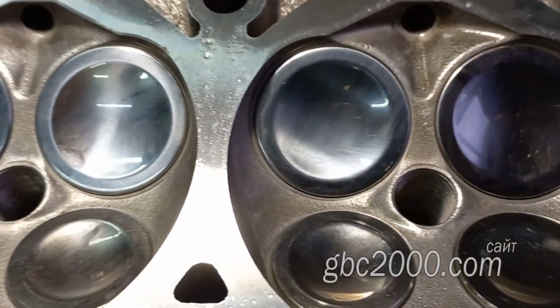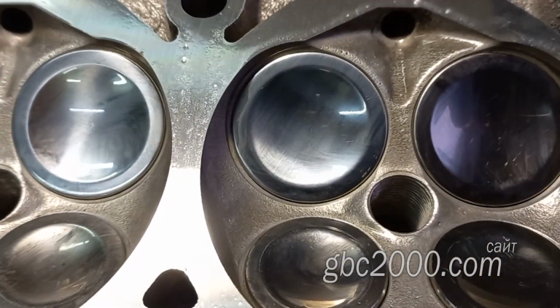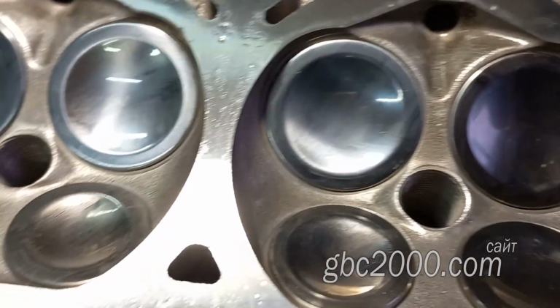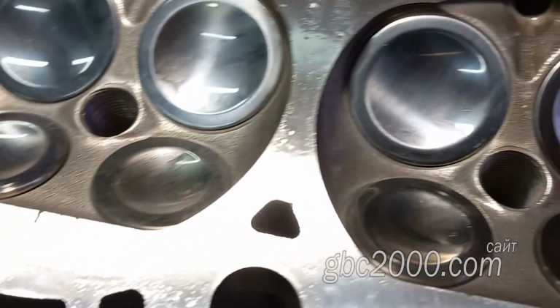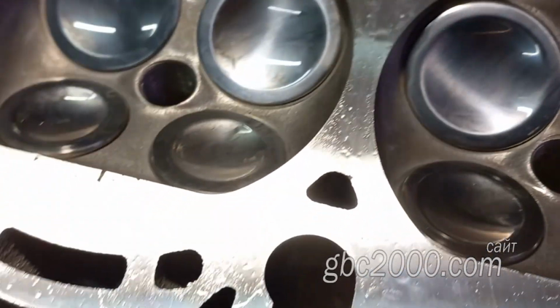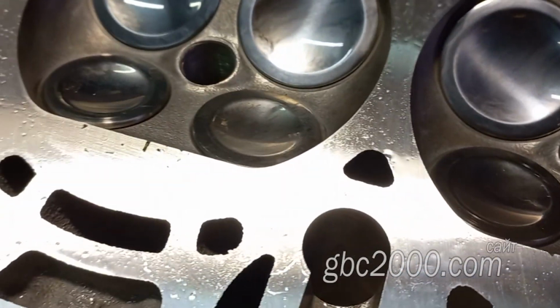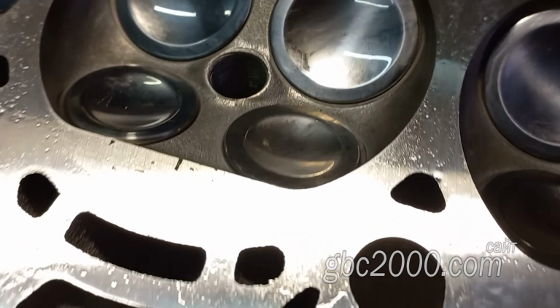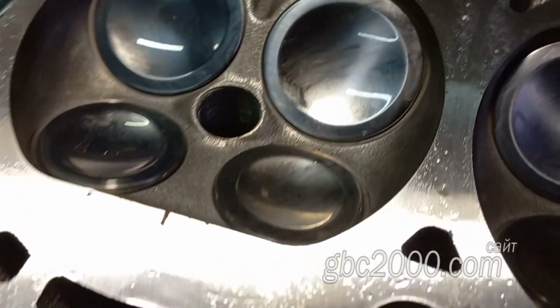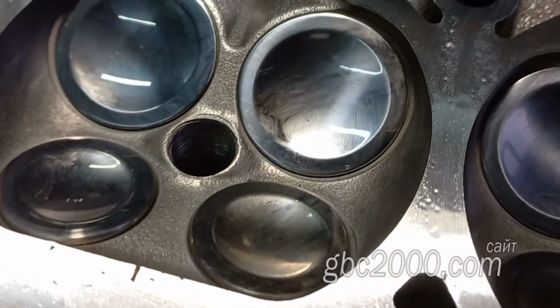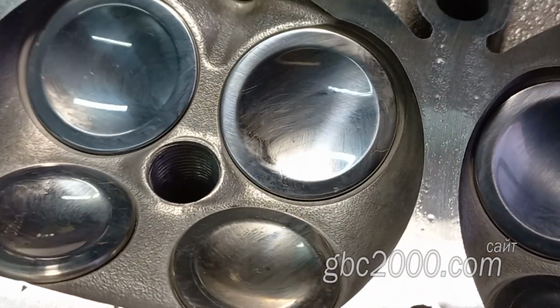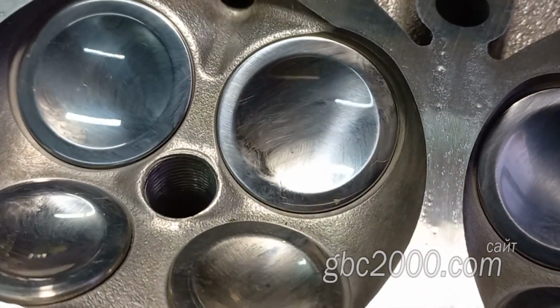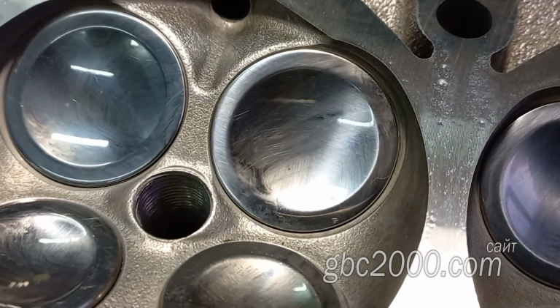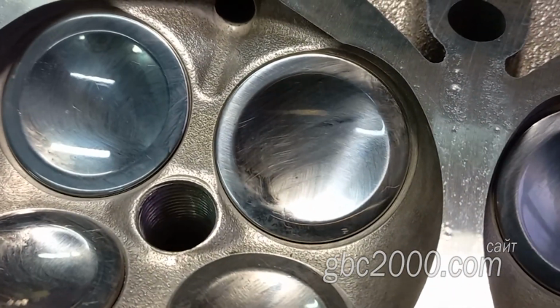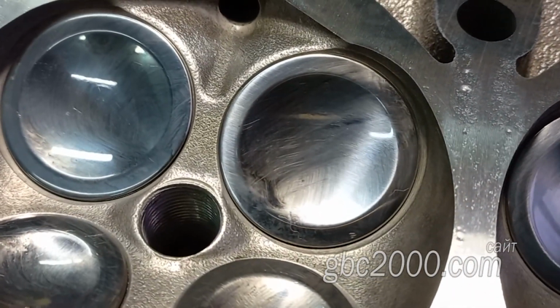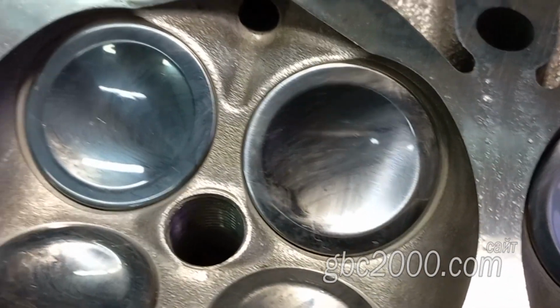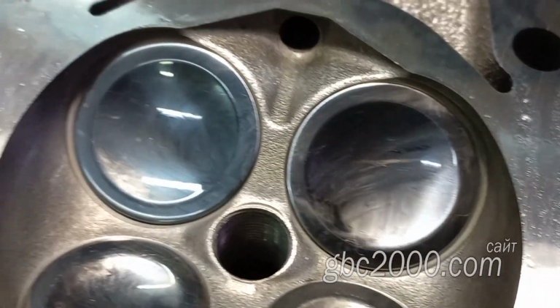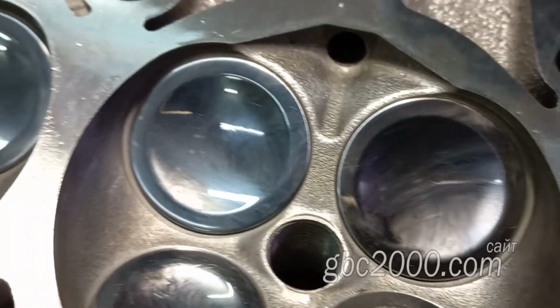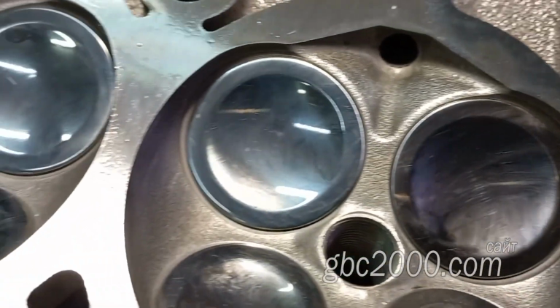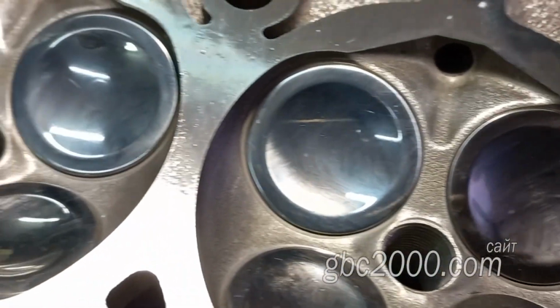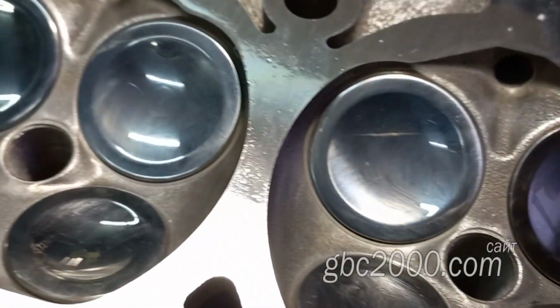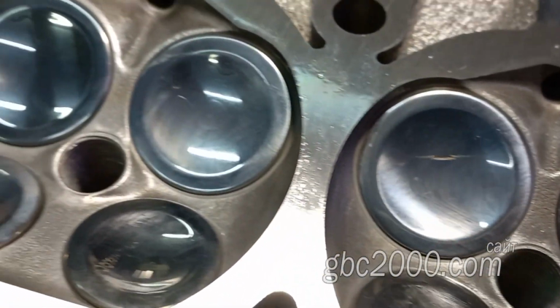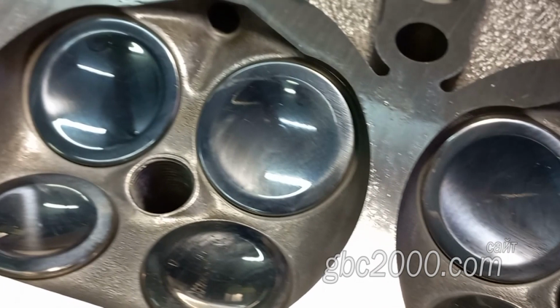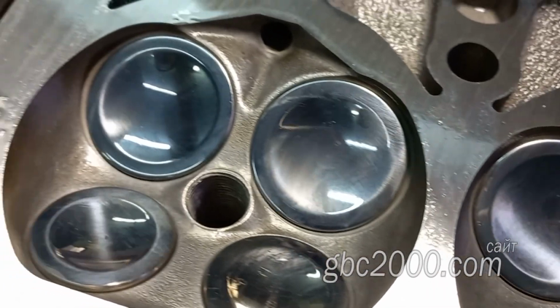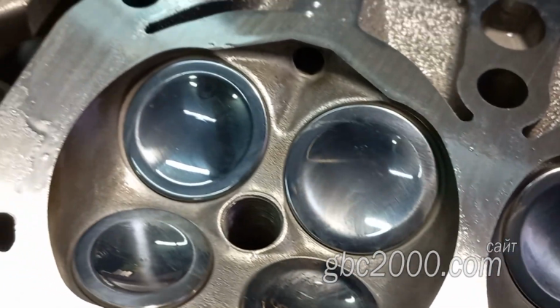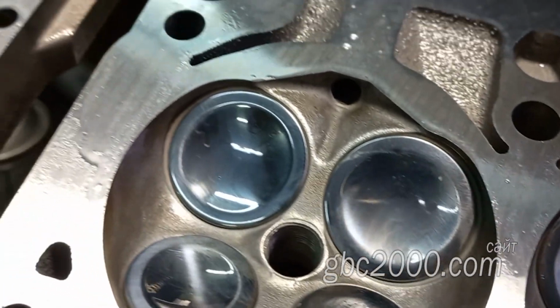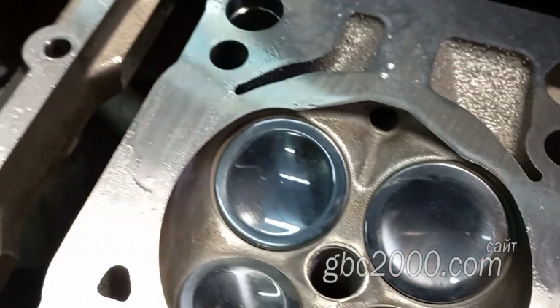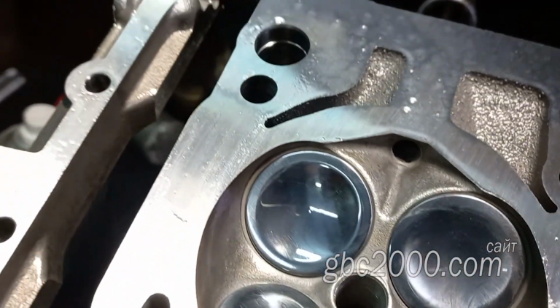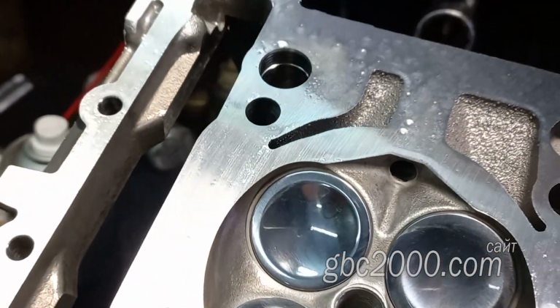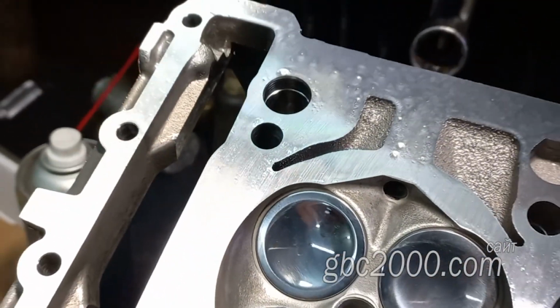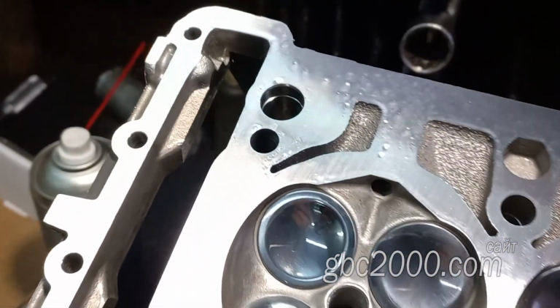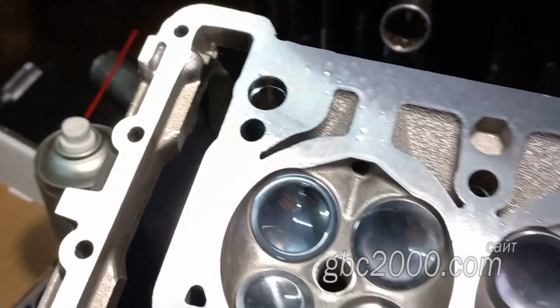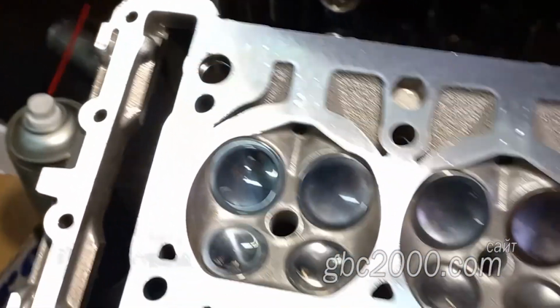А на этом у меня для вас все. Оставляйте комментарии, помогите донатами каналу и безаварийных вам поездок. Спасибо.